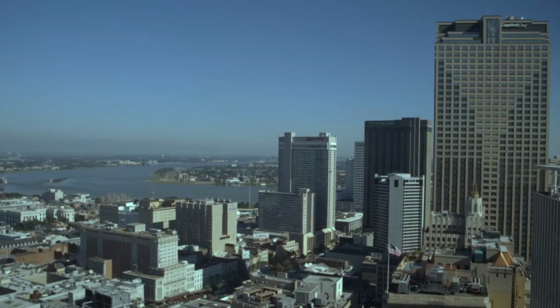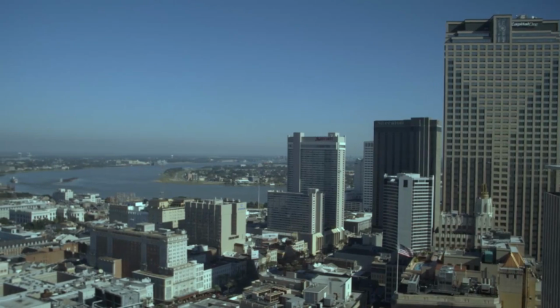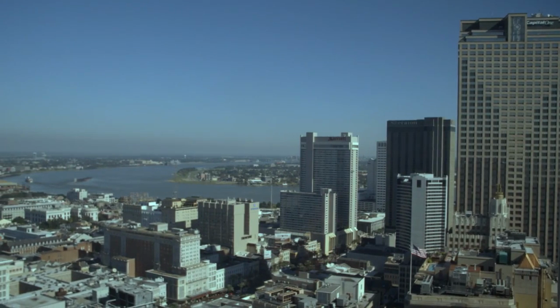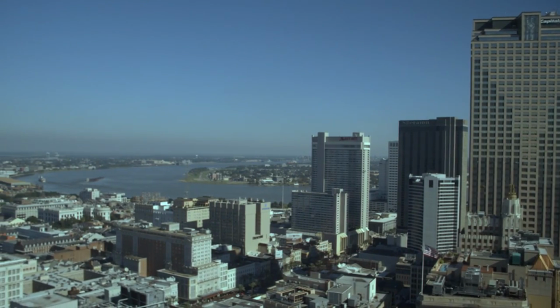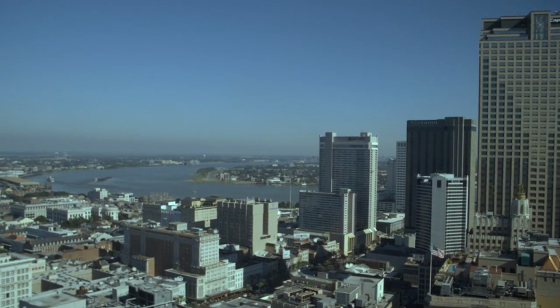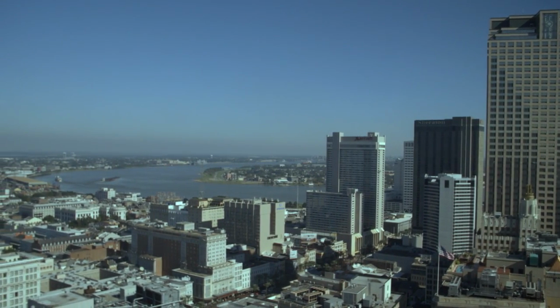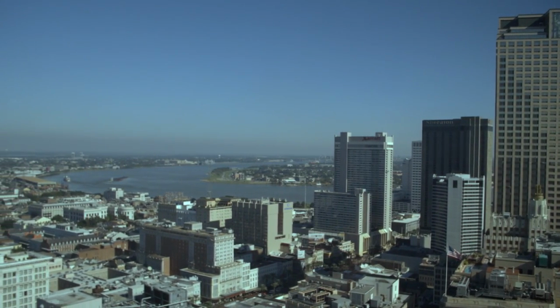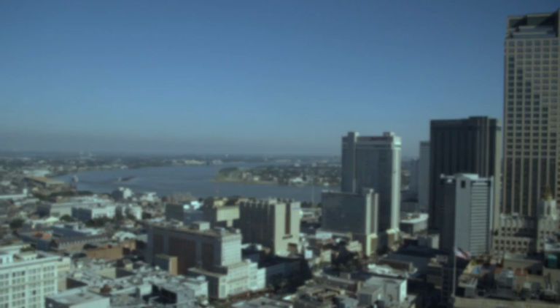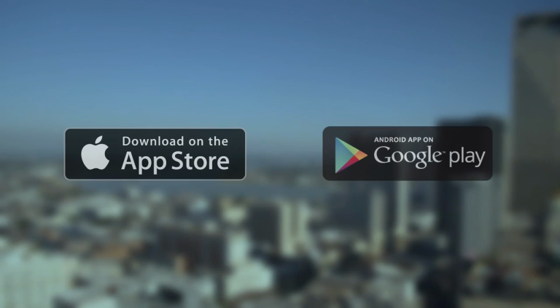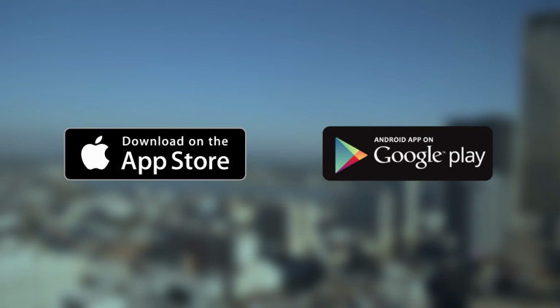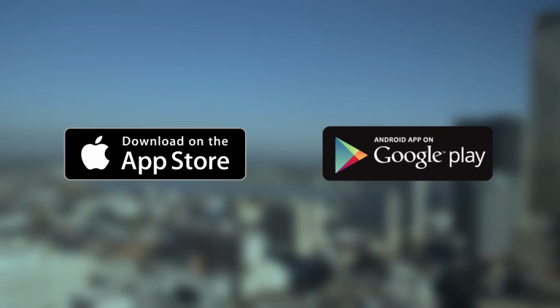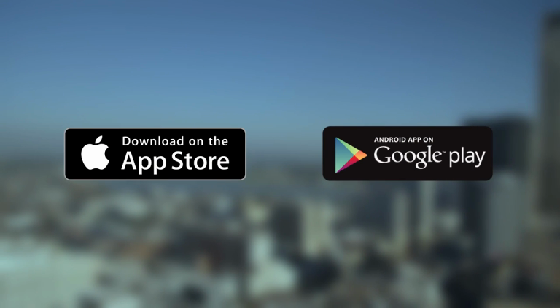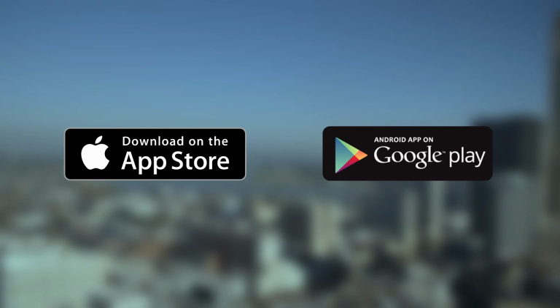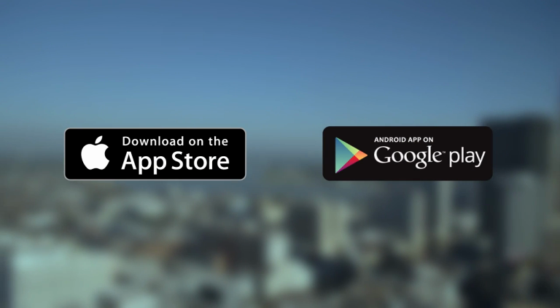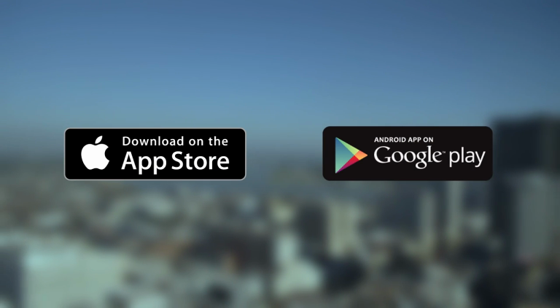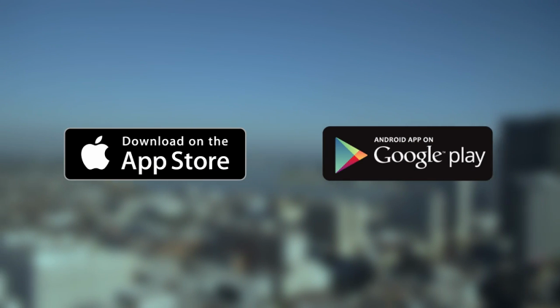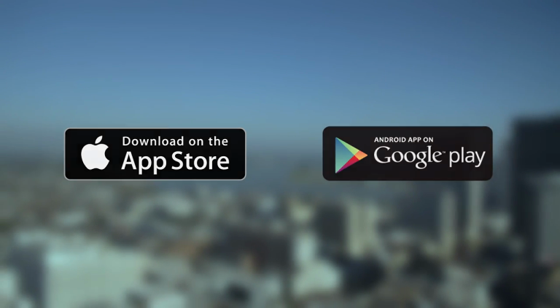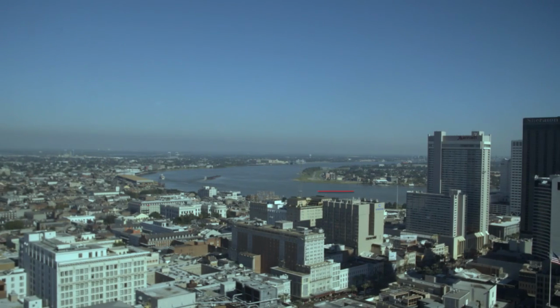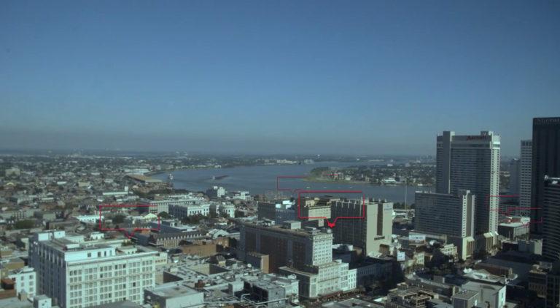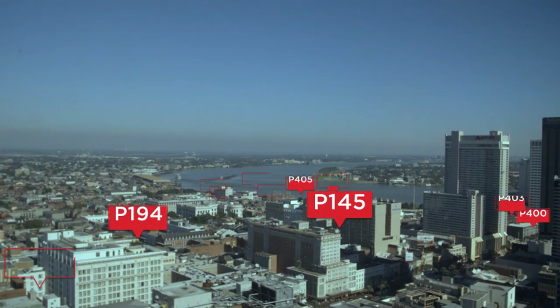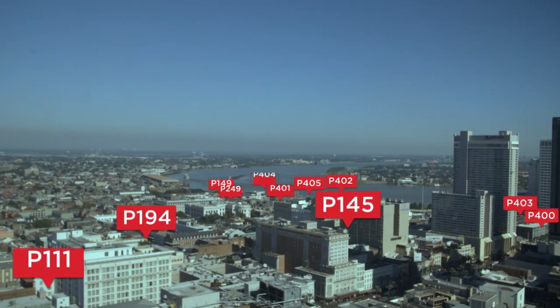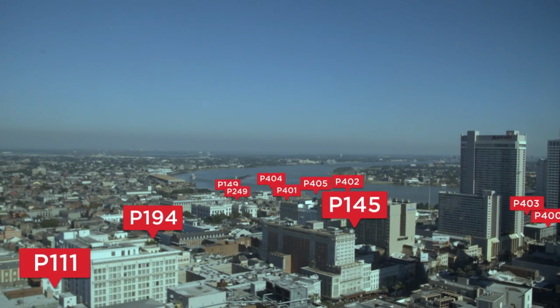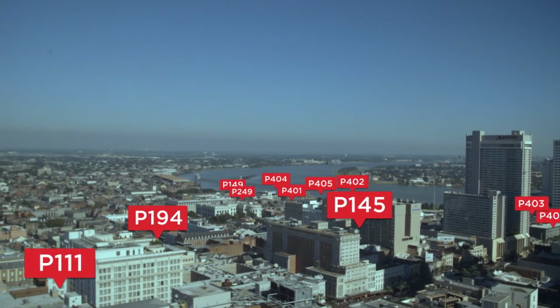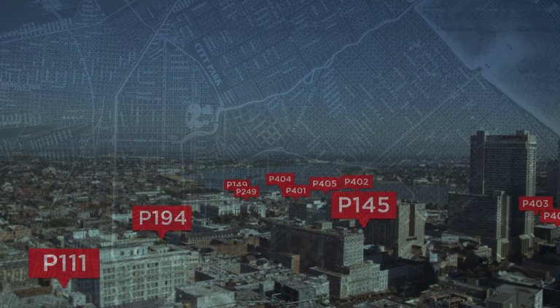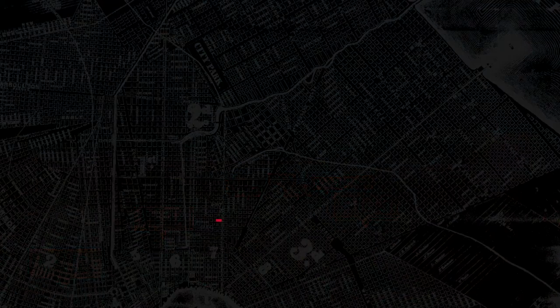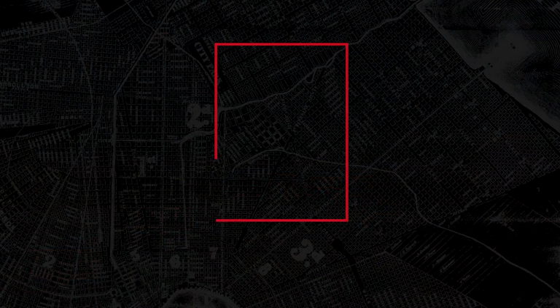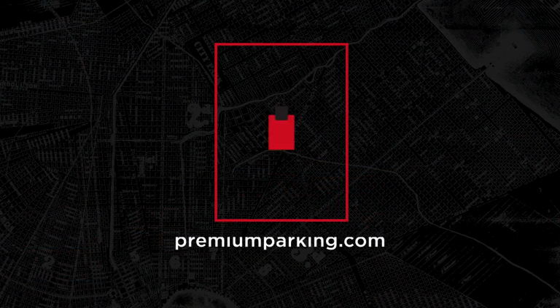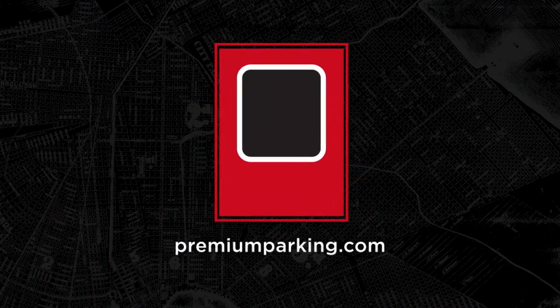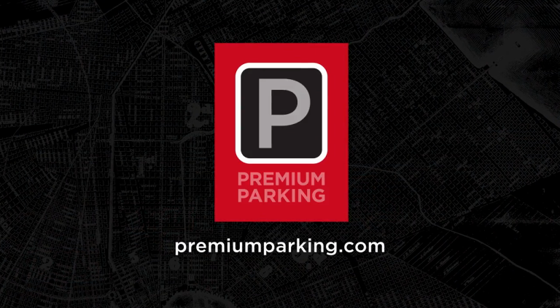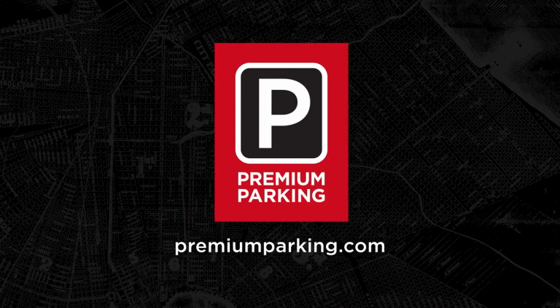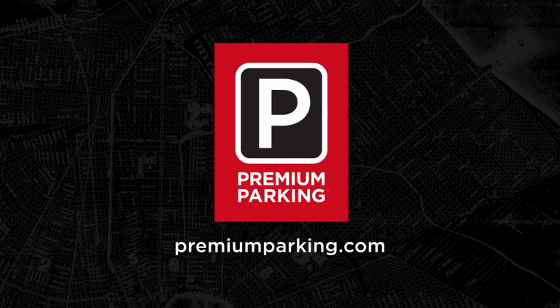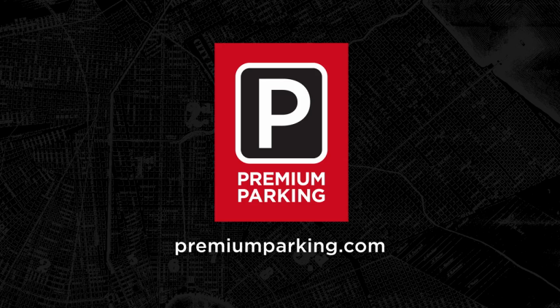Enjoy the fastest and most convenient way to park. Download the Premium Mobile Parking app, now available on iPhone and Android, and see your options all around you. Learn more at www.premiumparking.com.